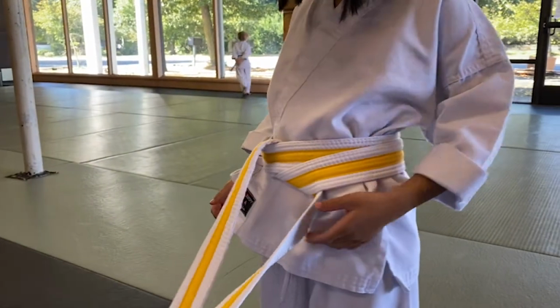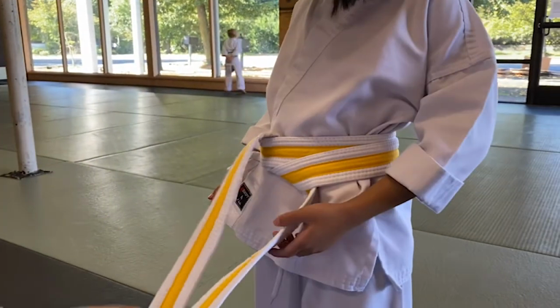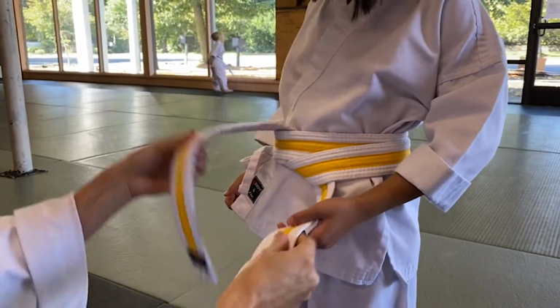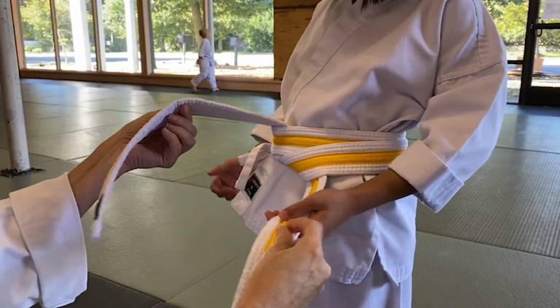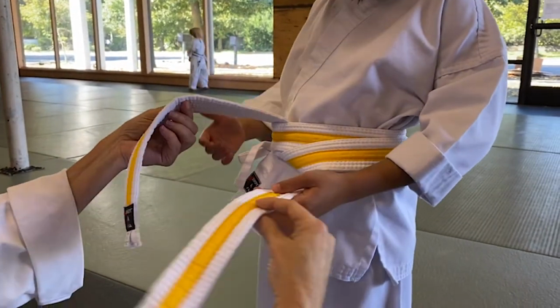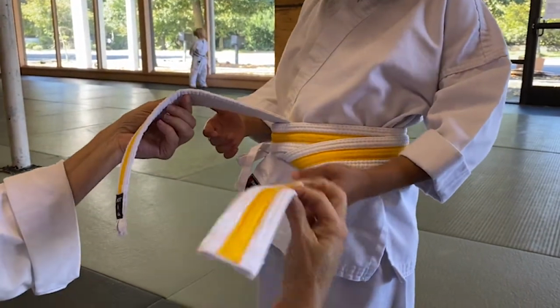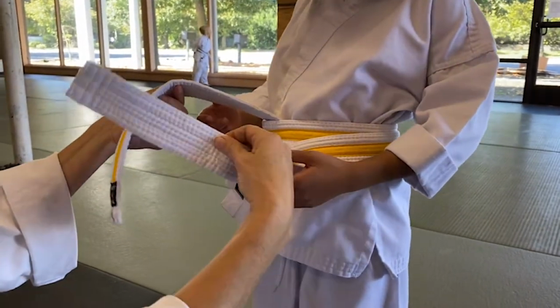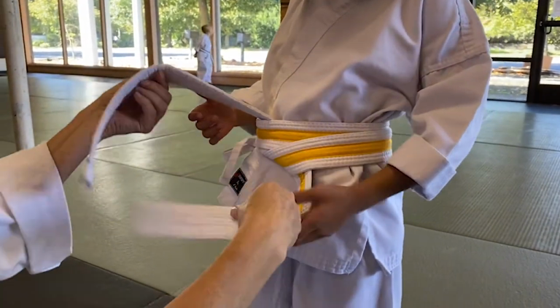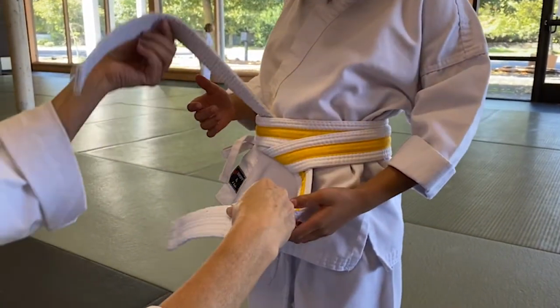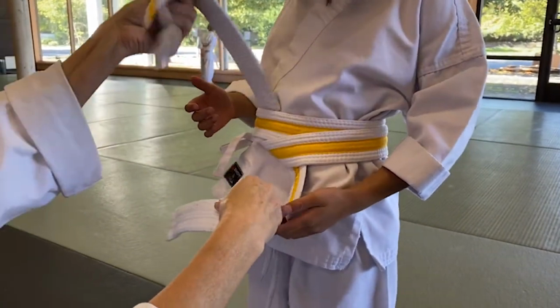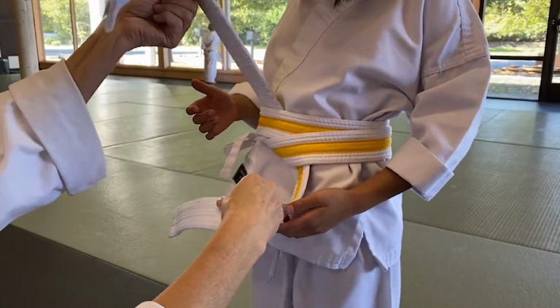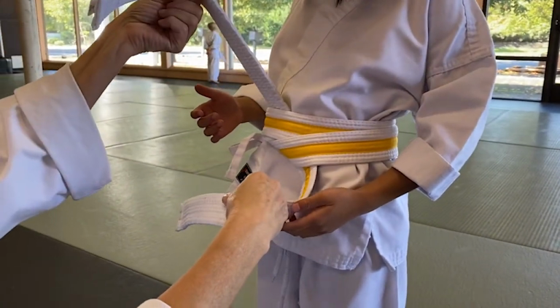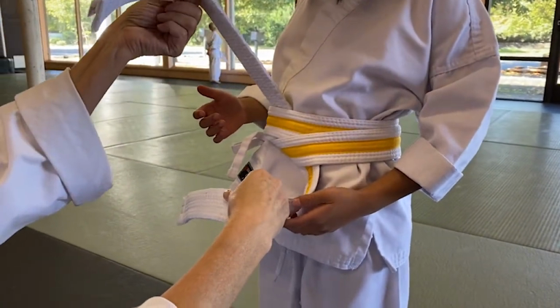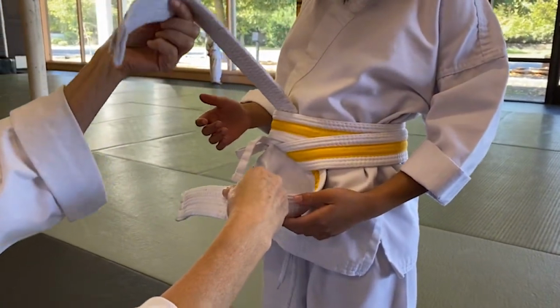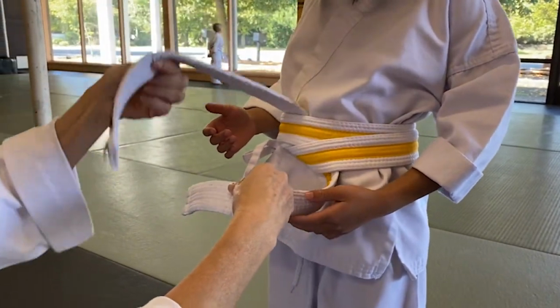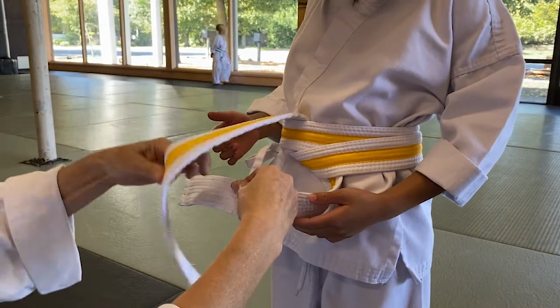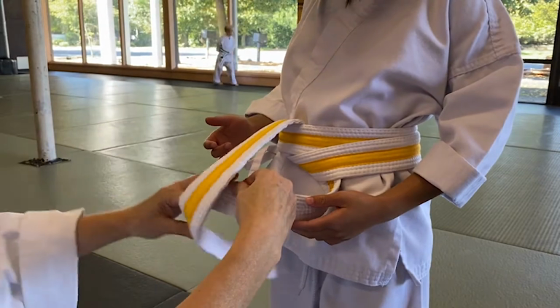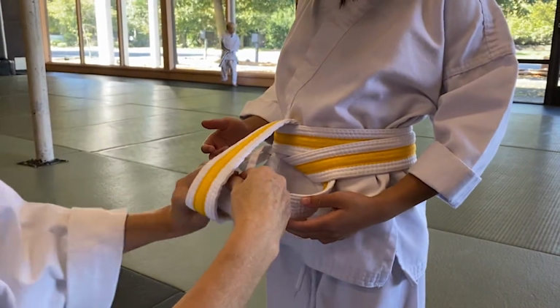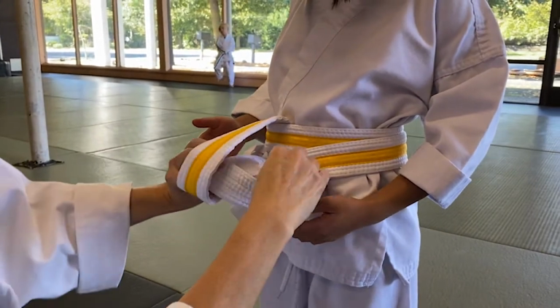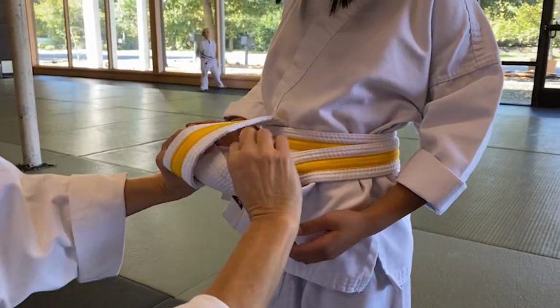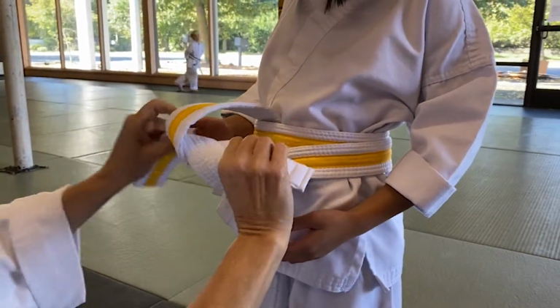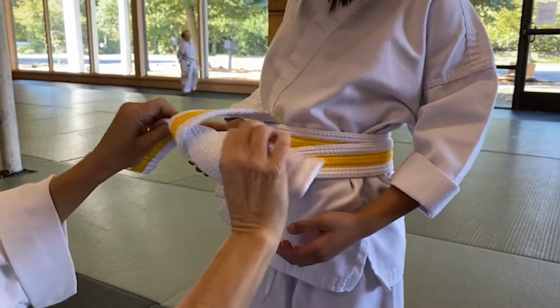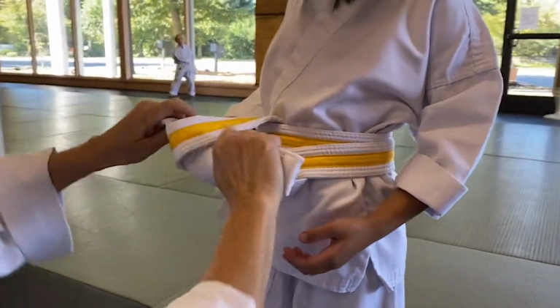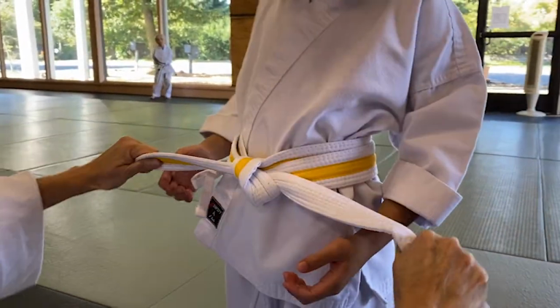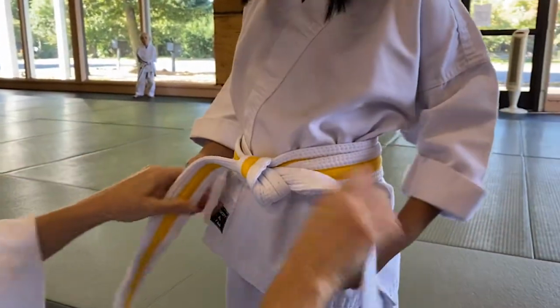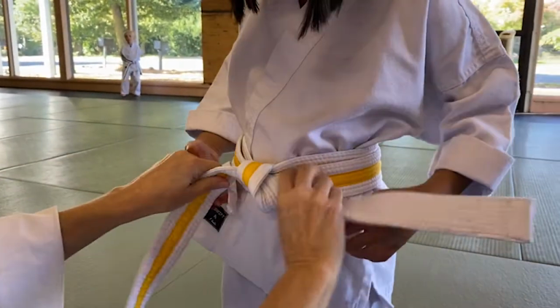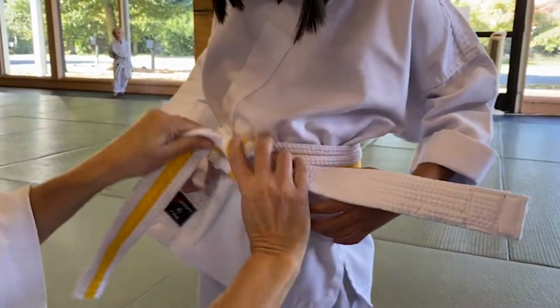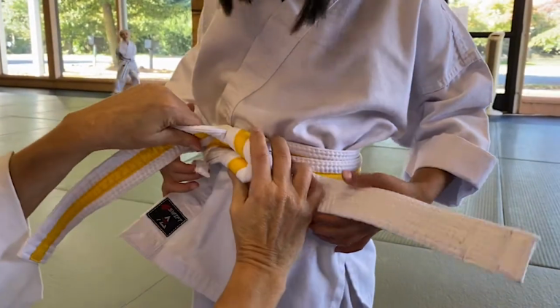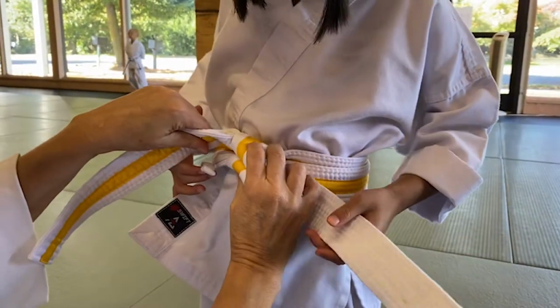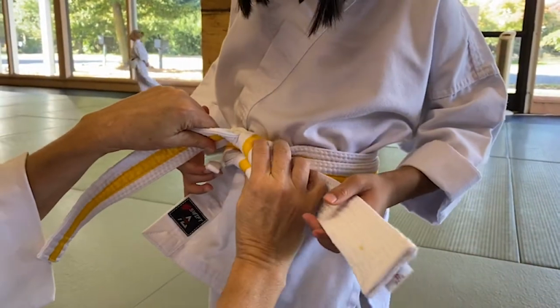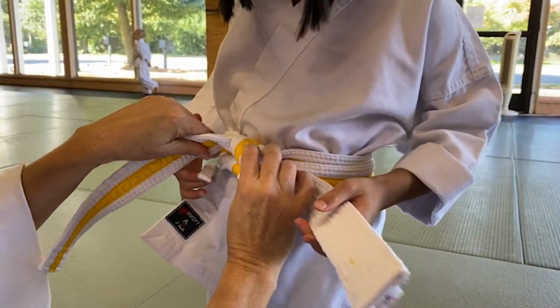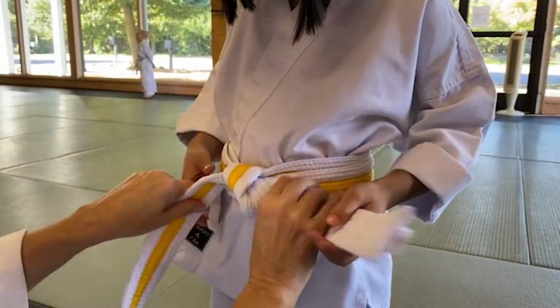Then you go bend this one over. The one on top is still doing the work, so it's going to go over and under, and then you pull. And if you have lips, you did it right.